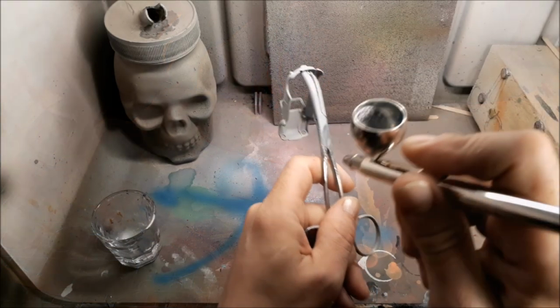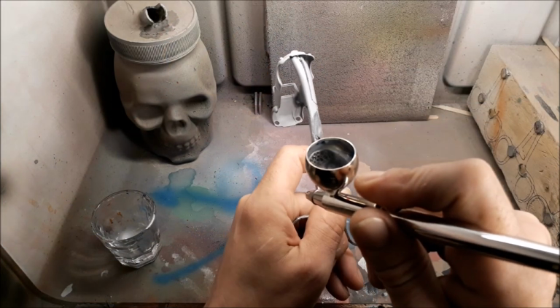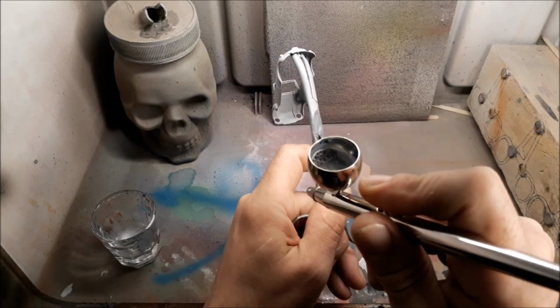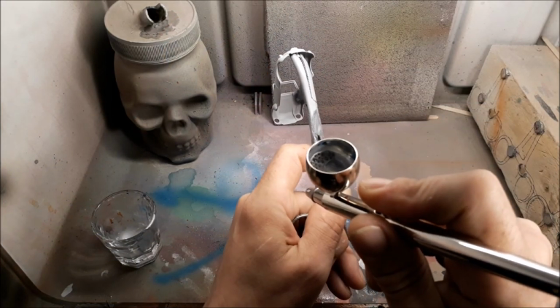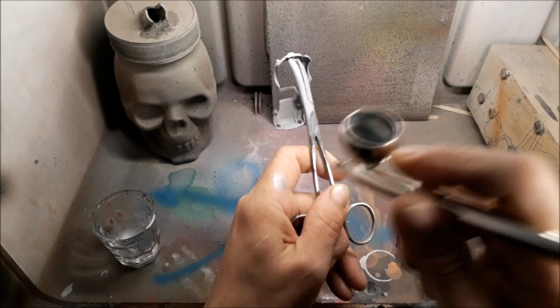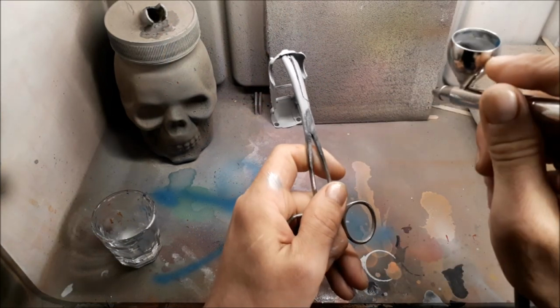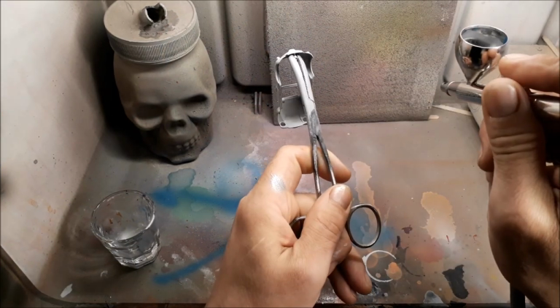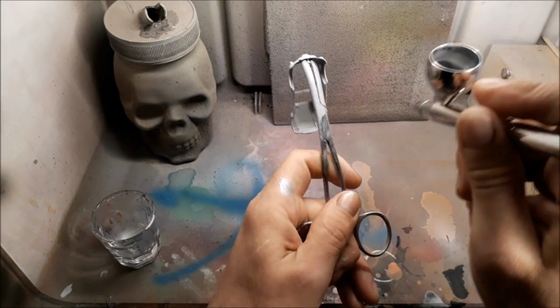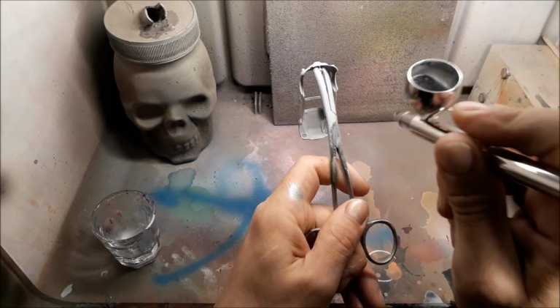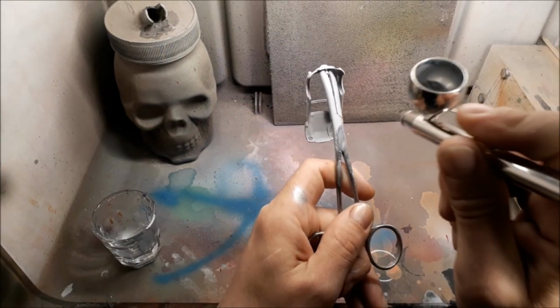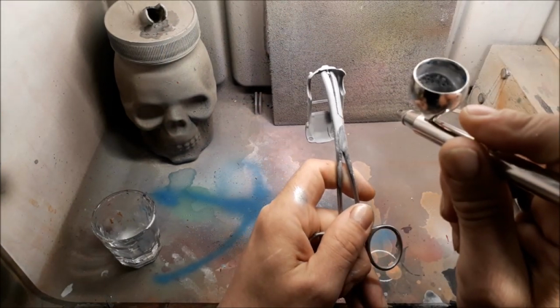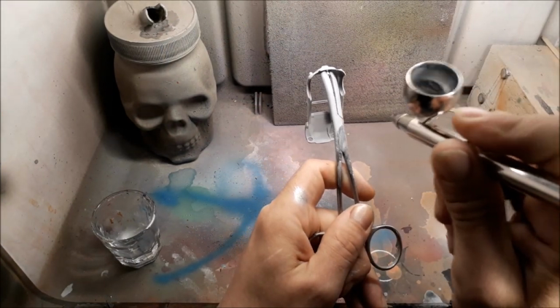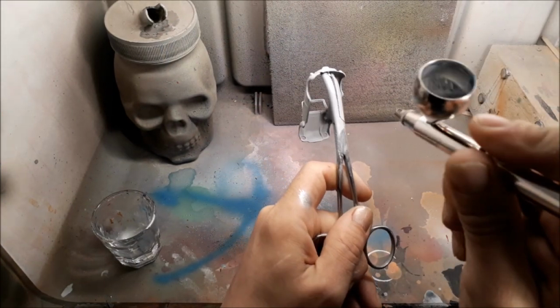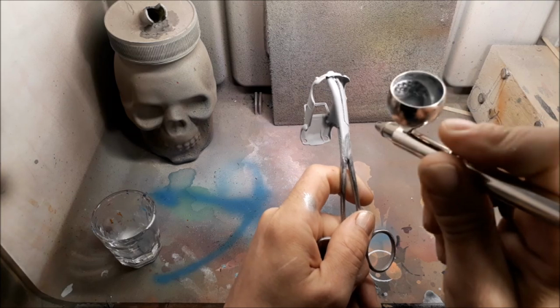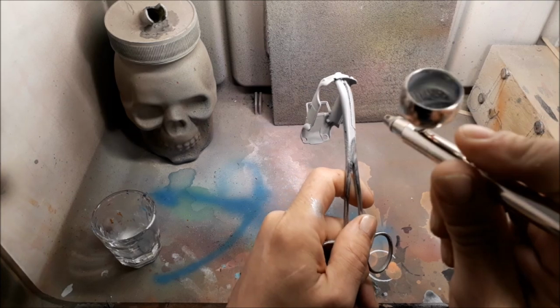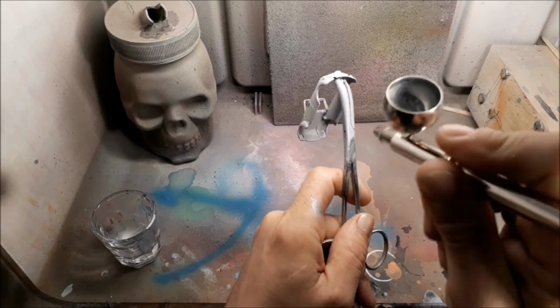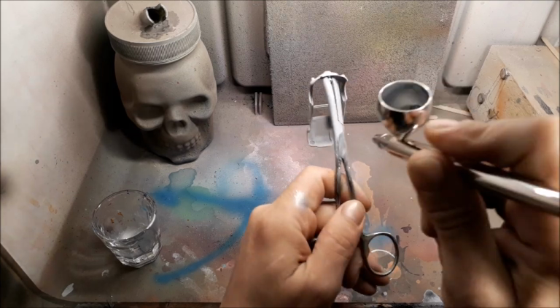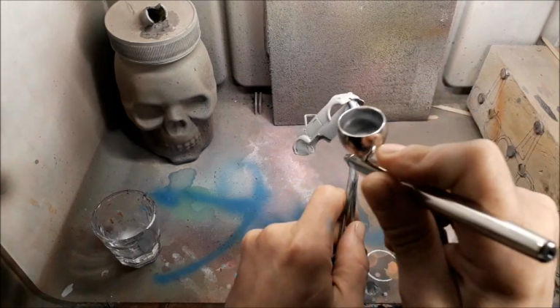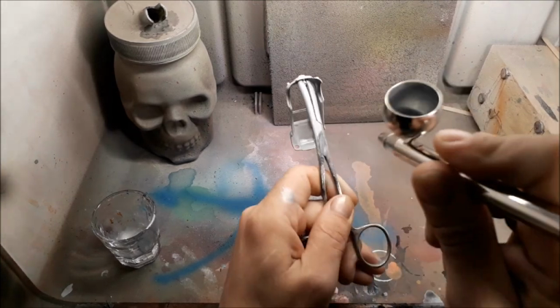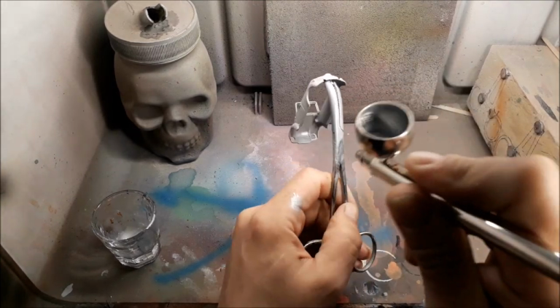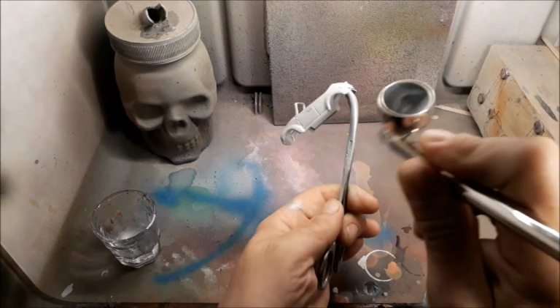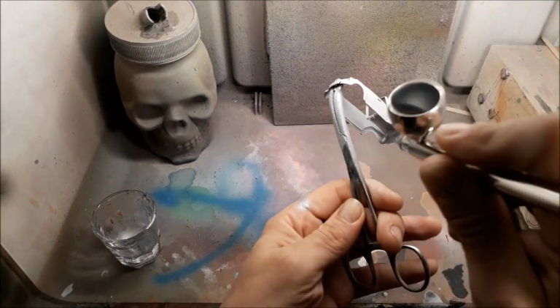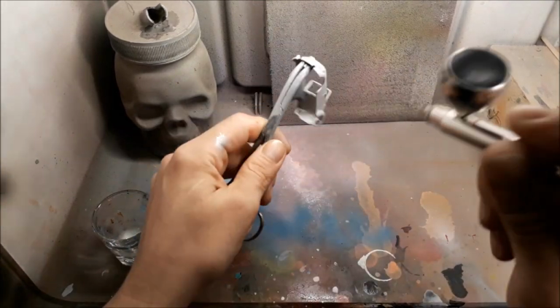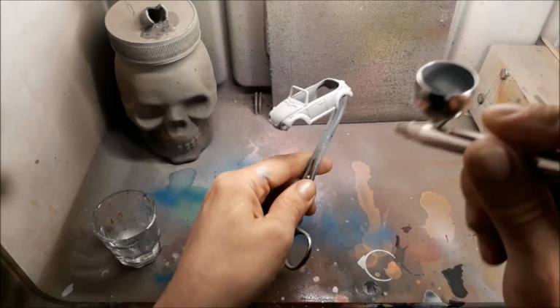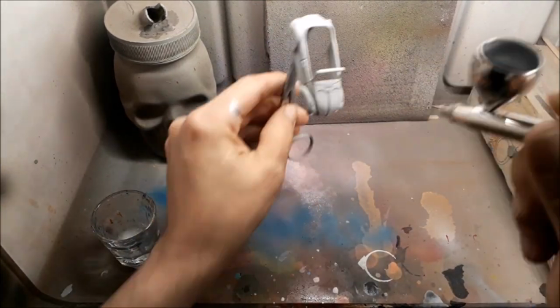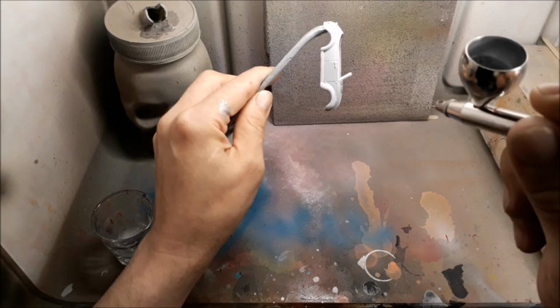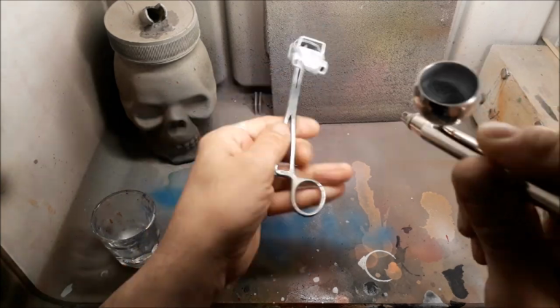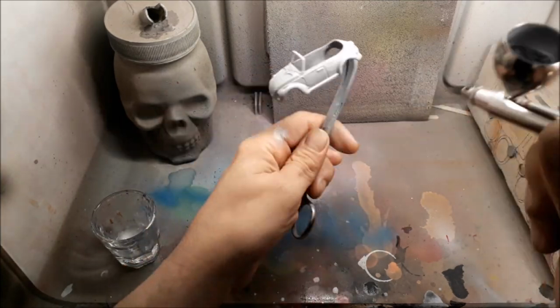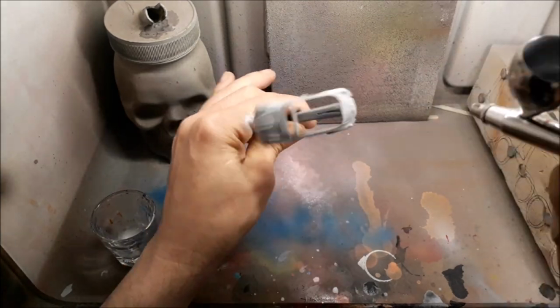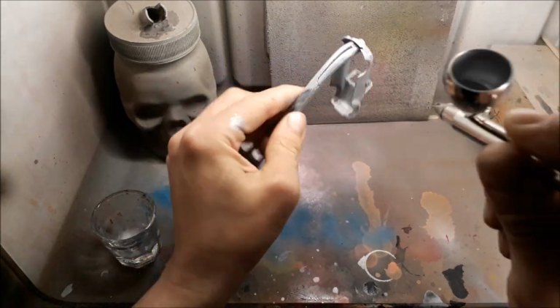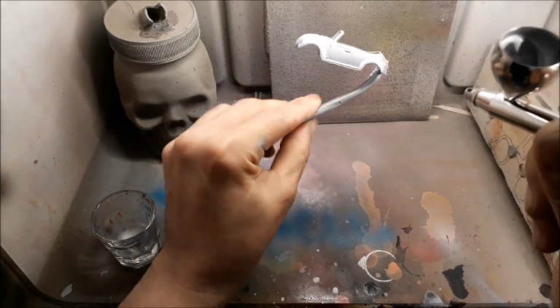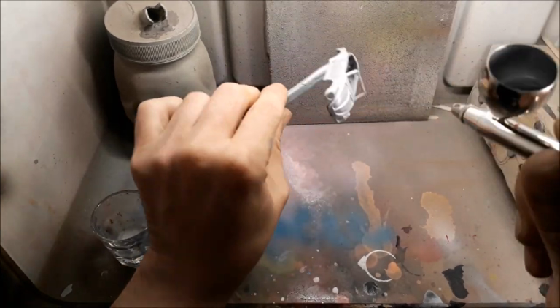I've decided to go for the same color as the original, so the first thing I'm gonna do is paint it silver — that'll give me a base coat — and then I'll be adding some clear transparent blue.